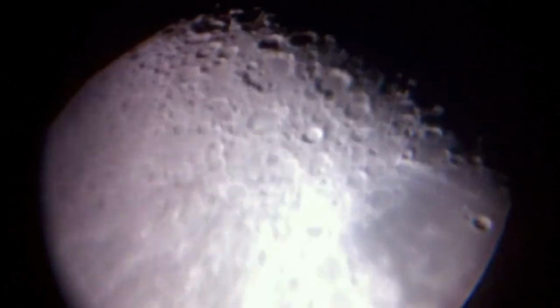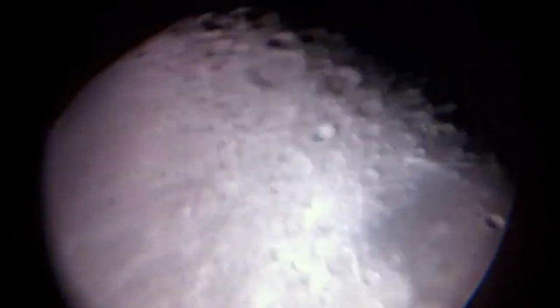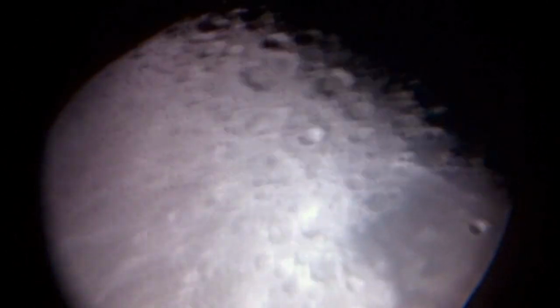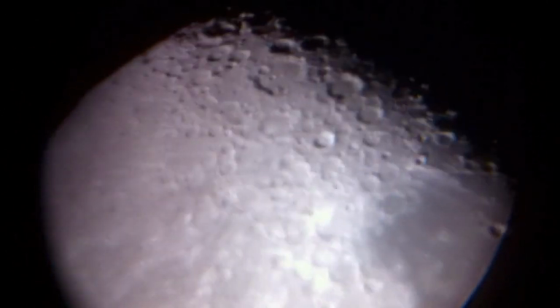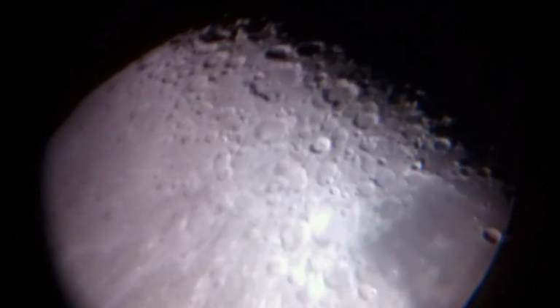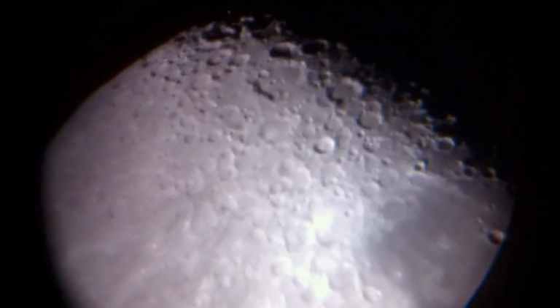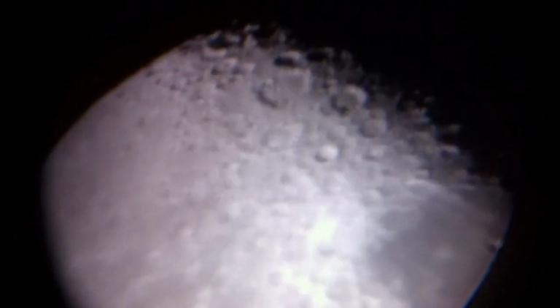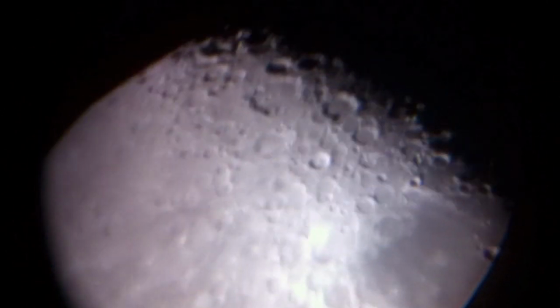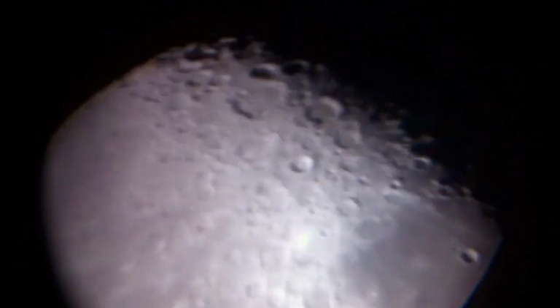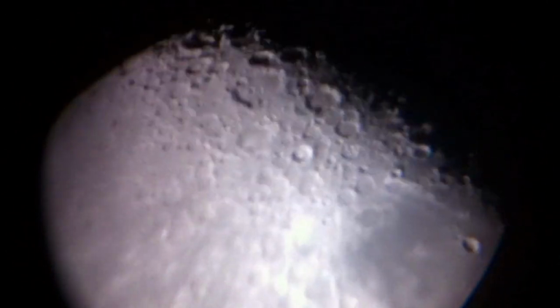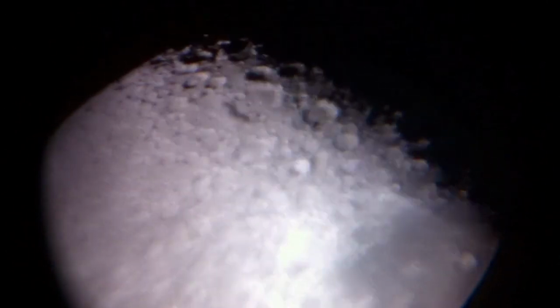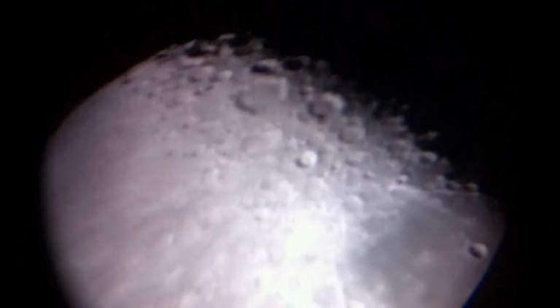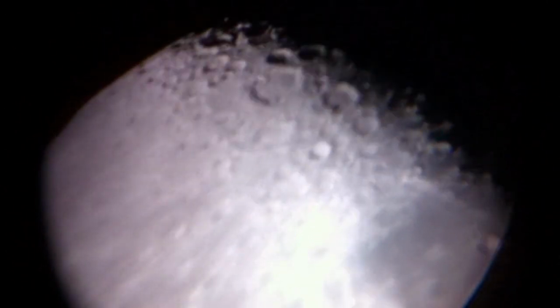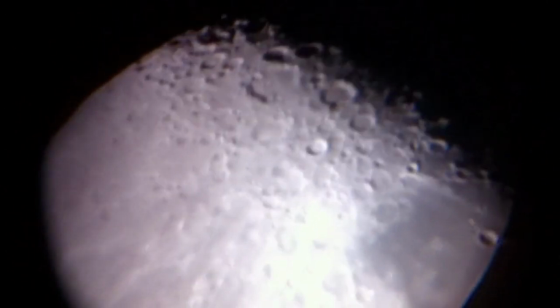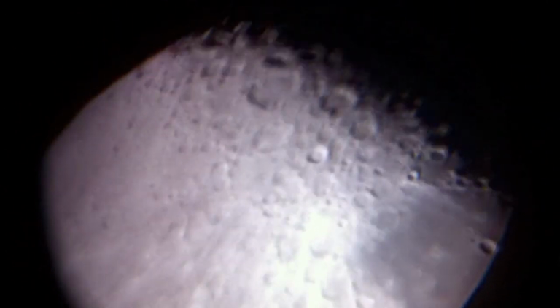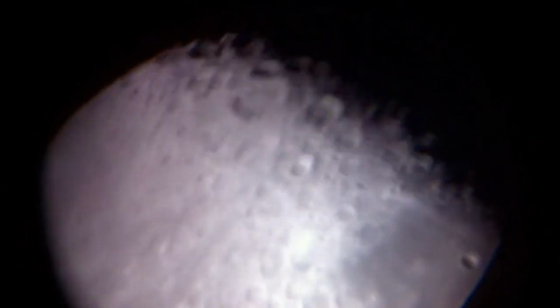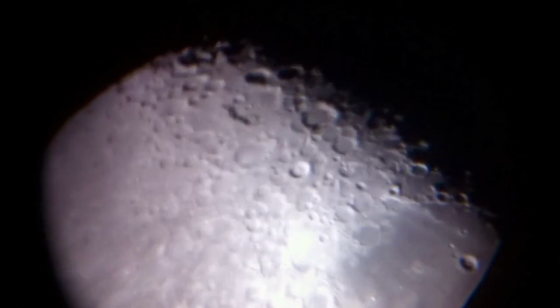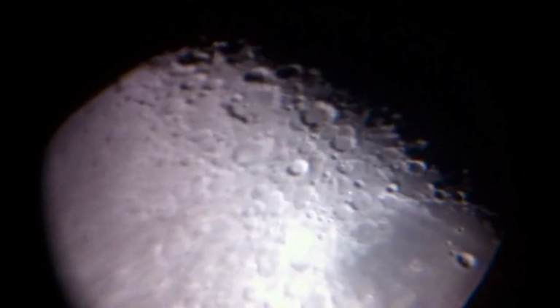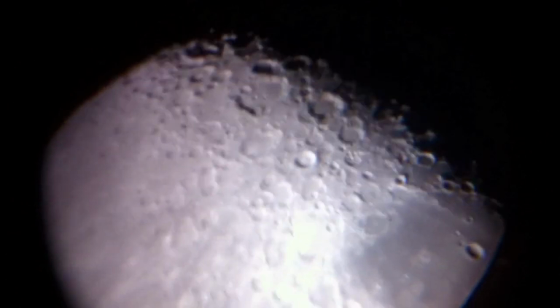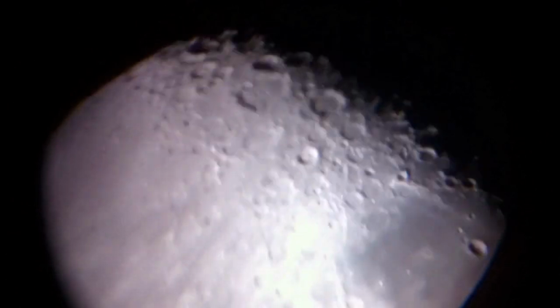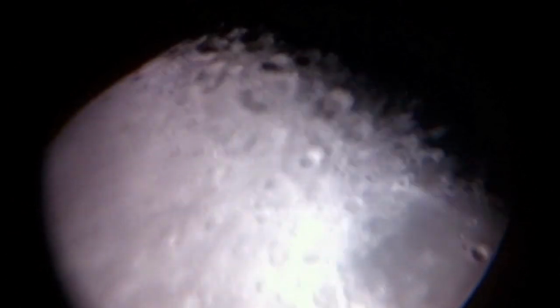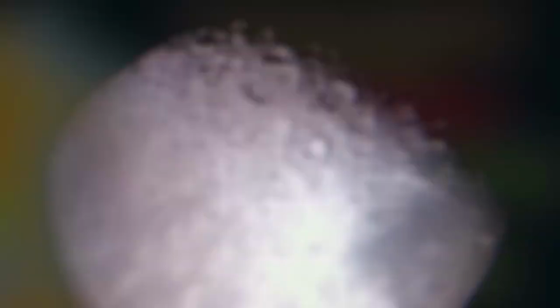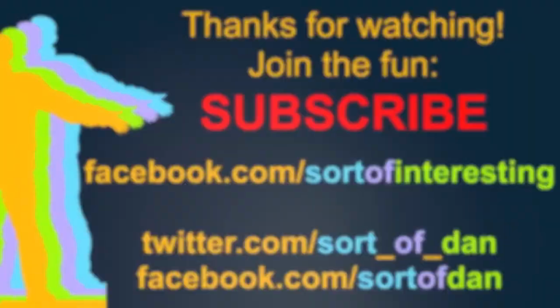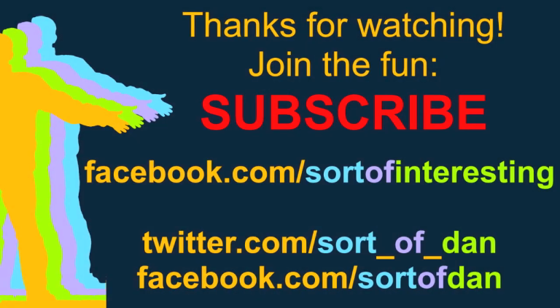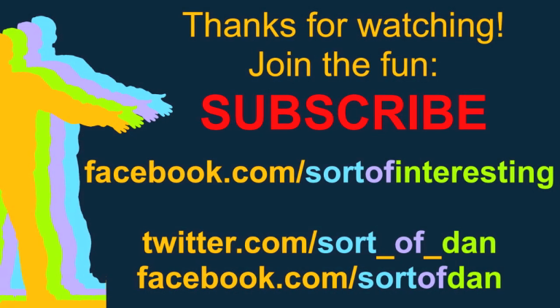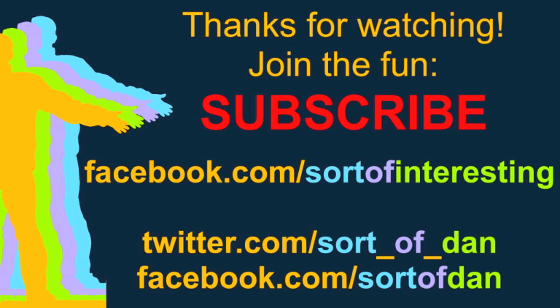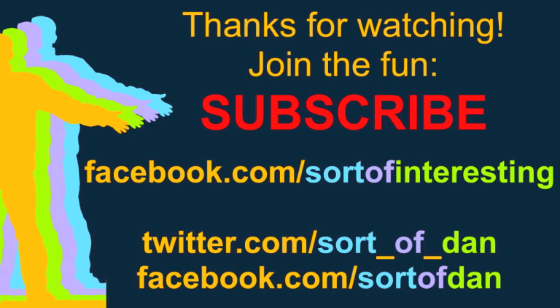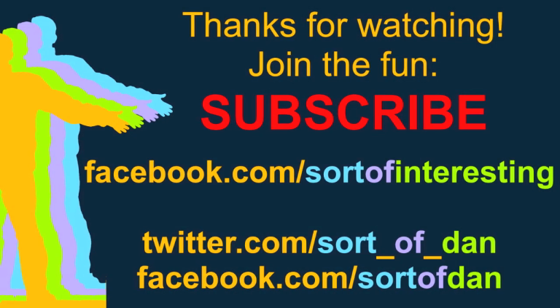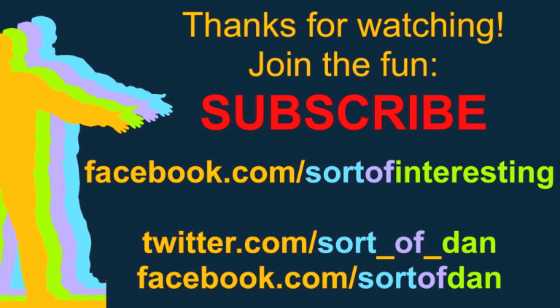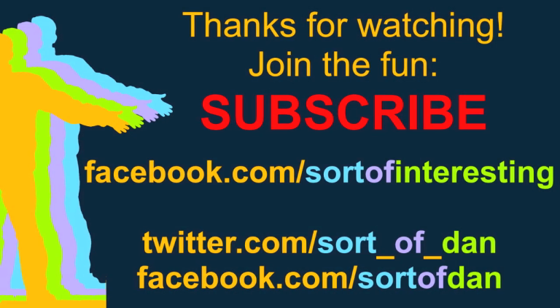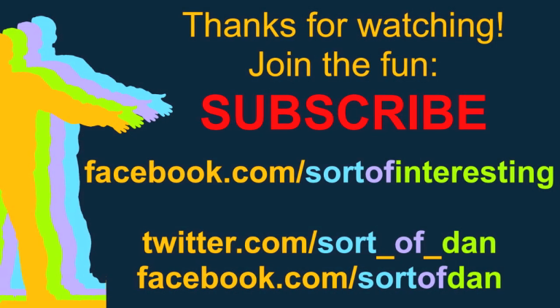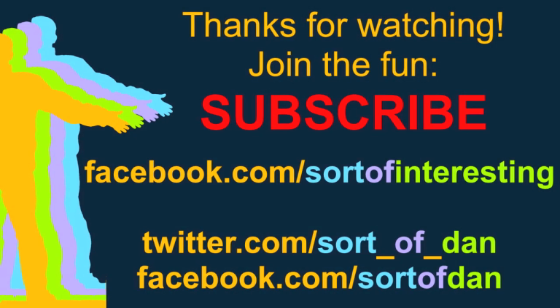Thank you very much for watching. Subscribe and check out my other videos for astronomy content, living on a boat videos, and all sorts of stuff. Thank you very much for watching — have a fantastic night.